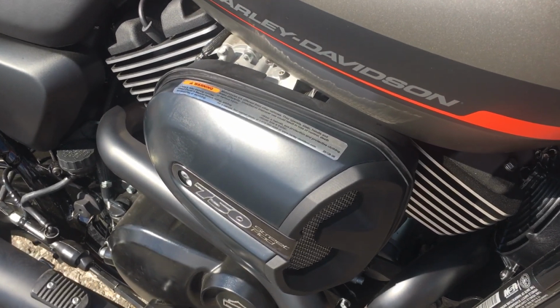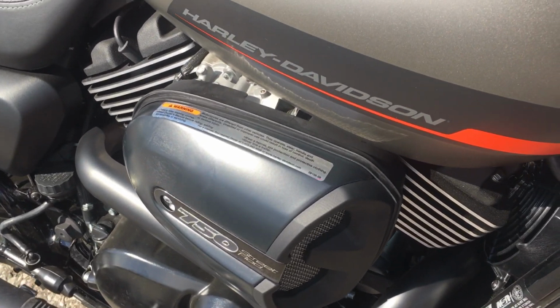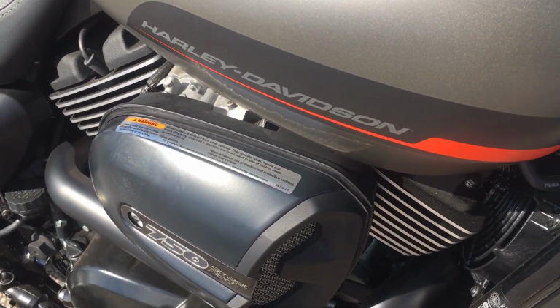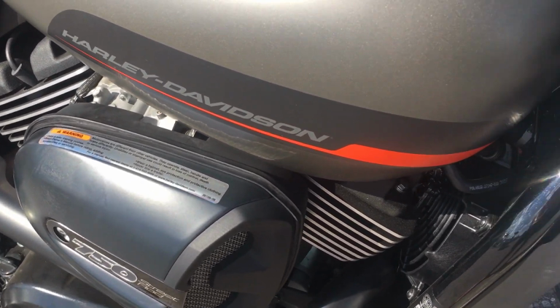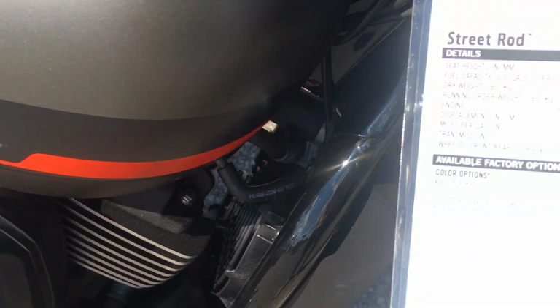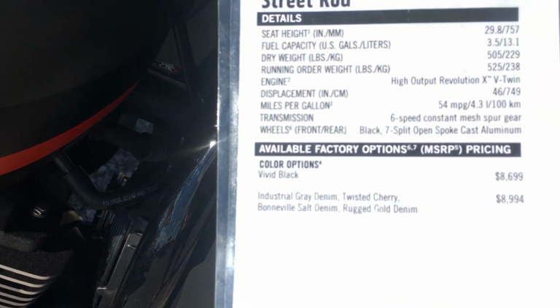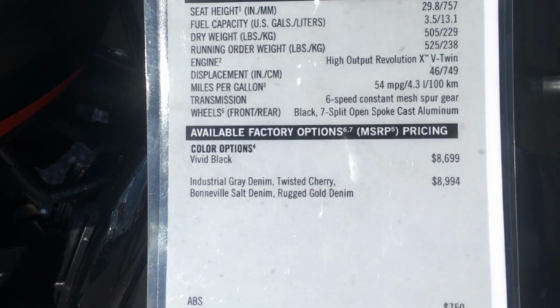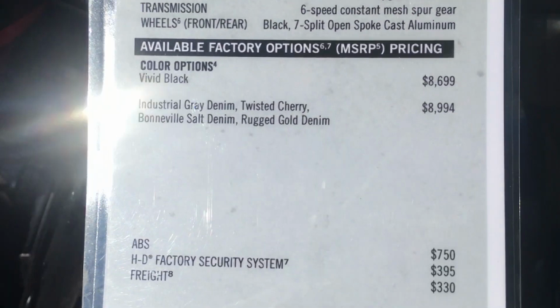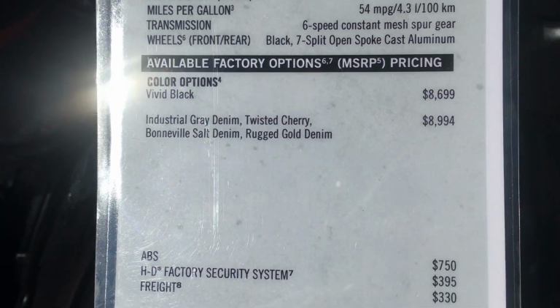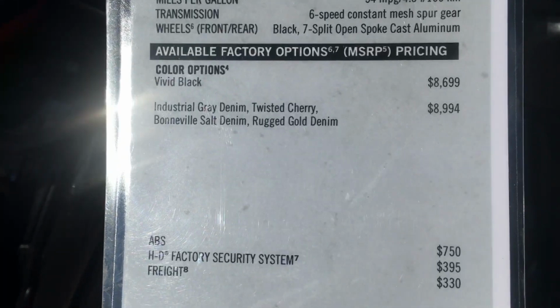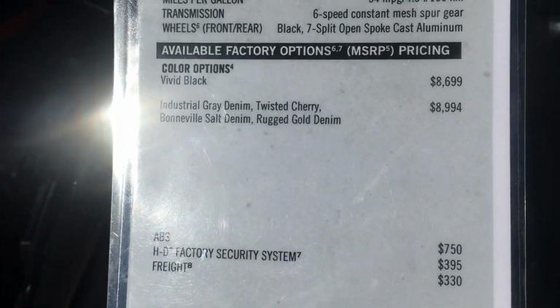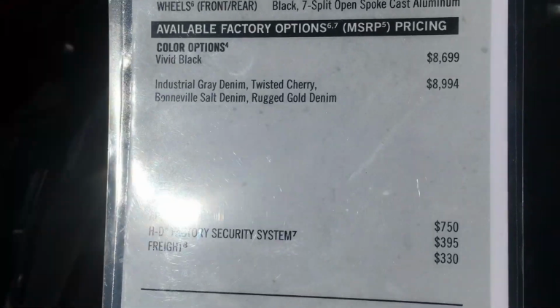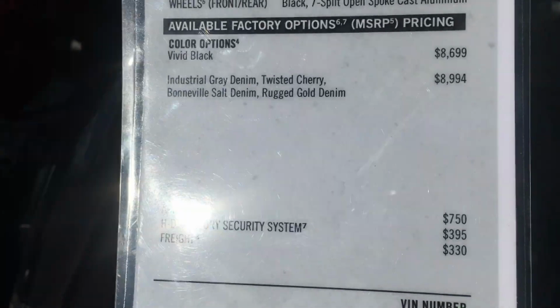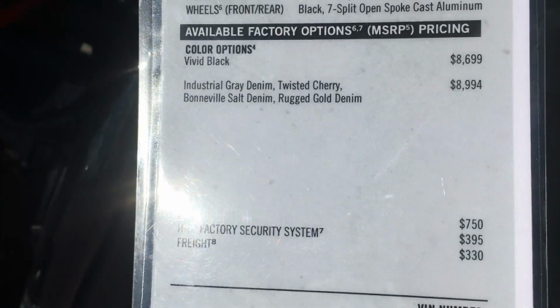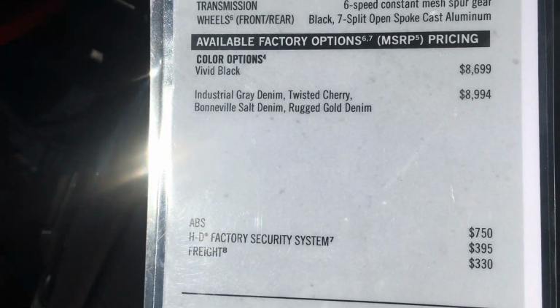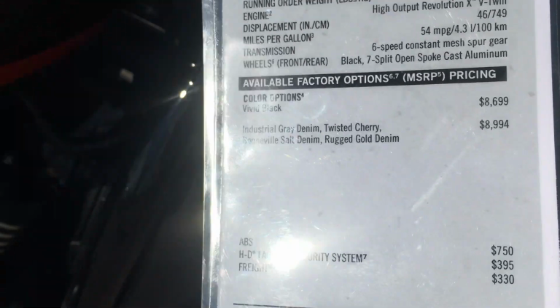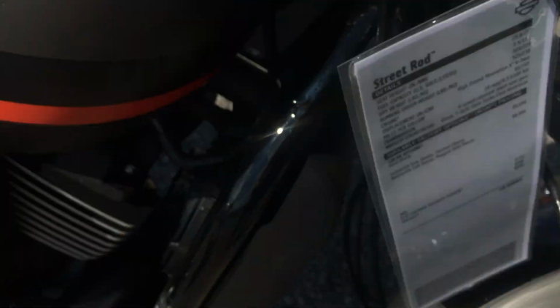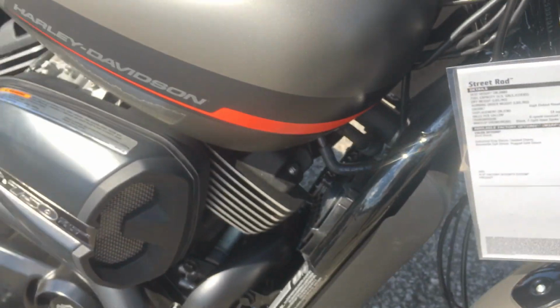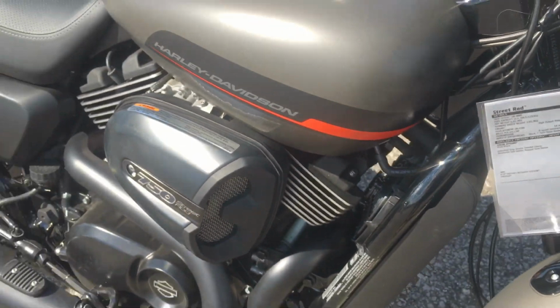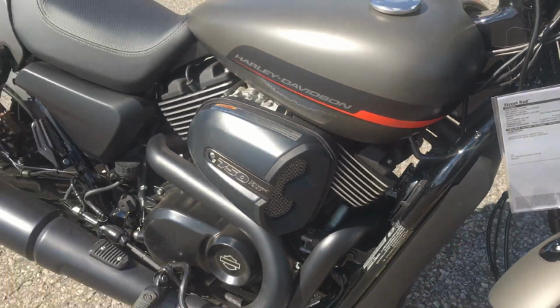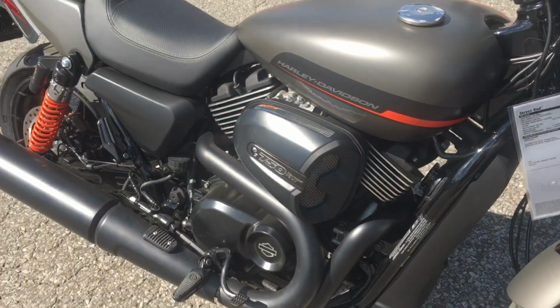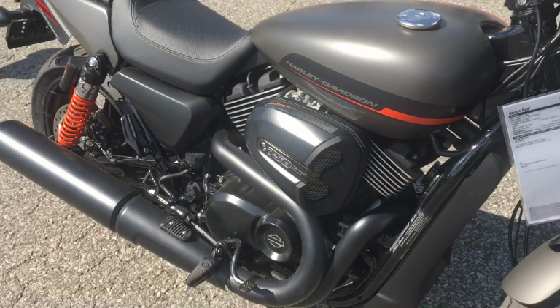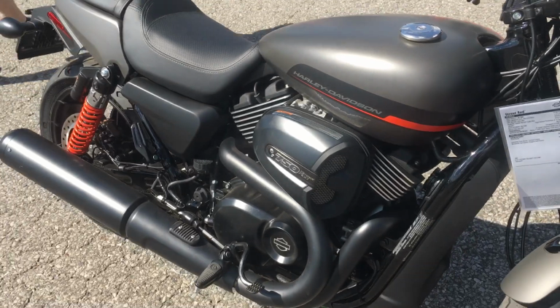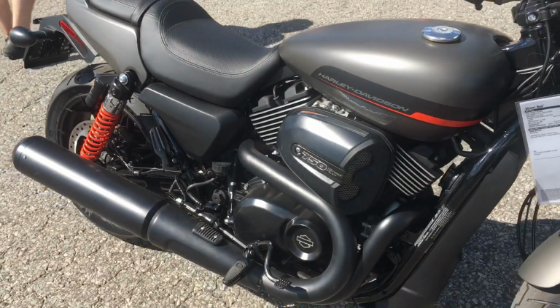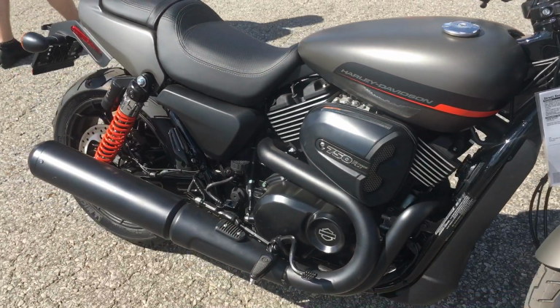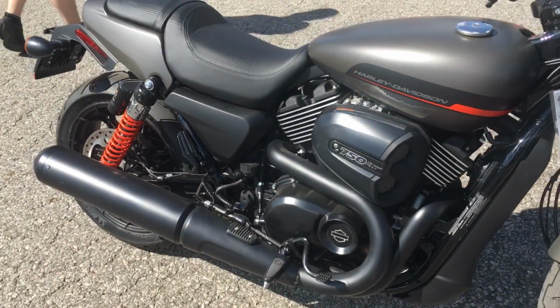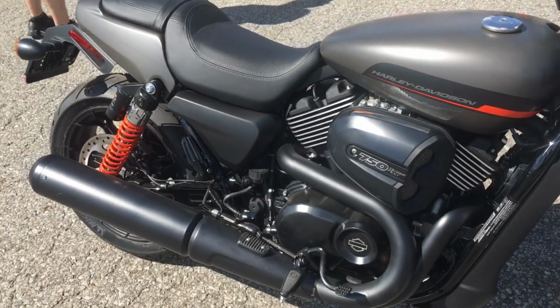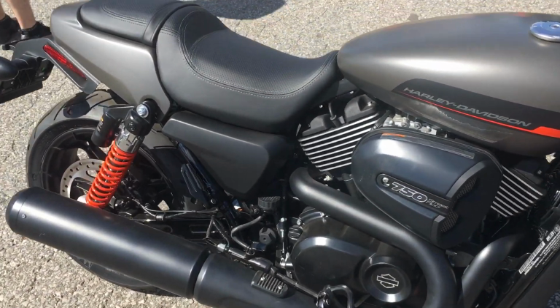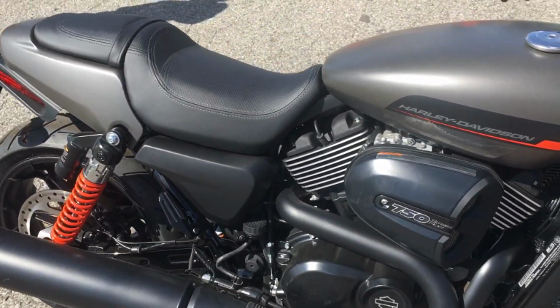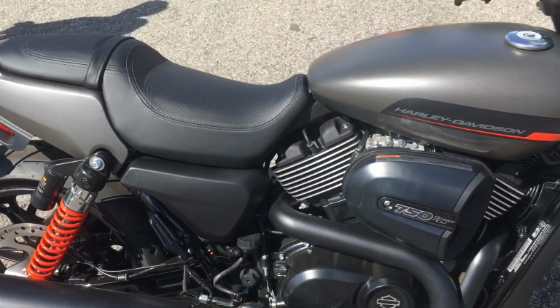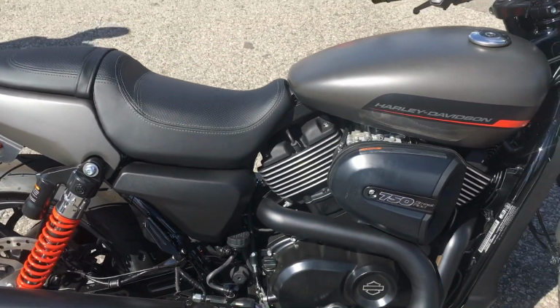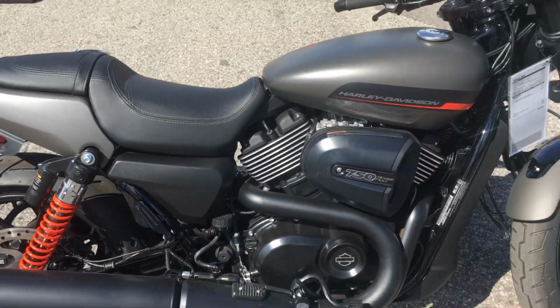Price is not bad, guys — $8,699 in vivid black. You can easily spend a lot more than that on a Harley Davidson.